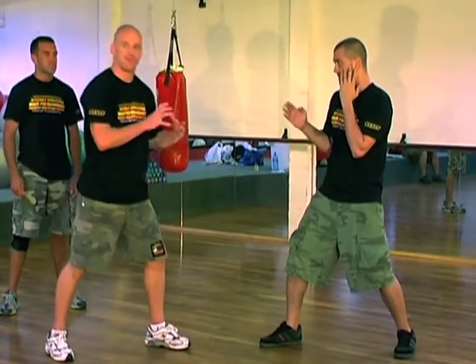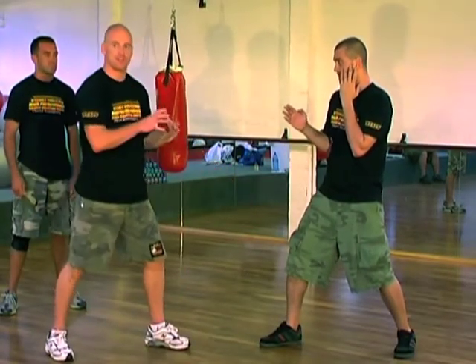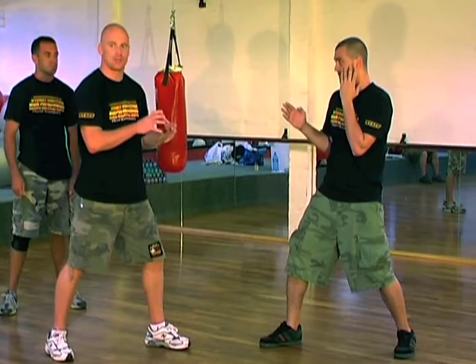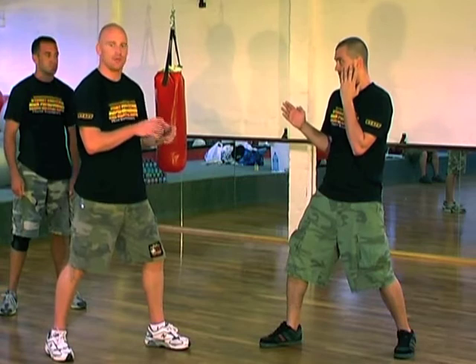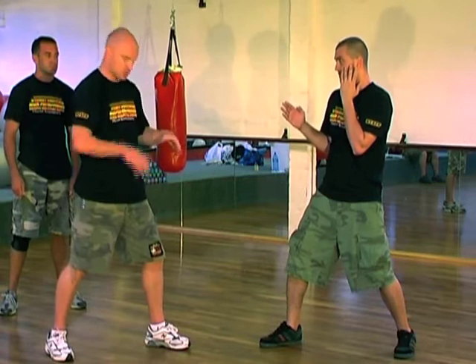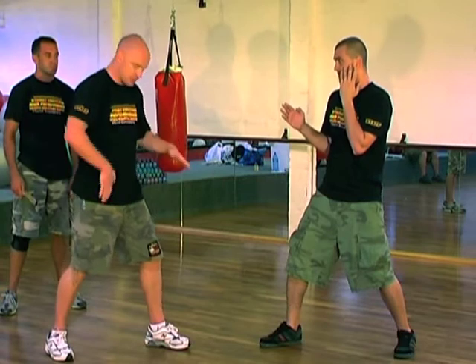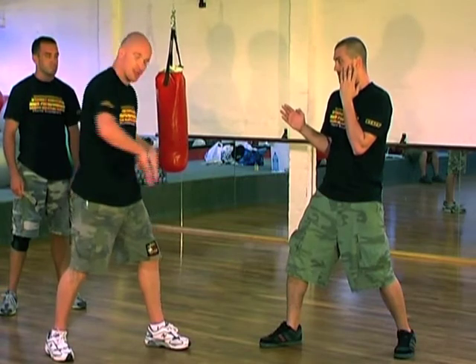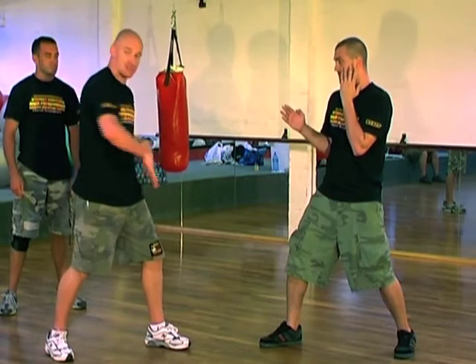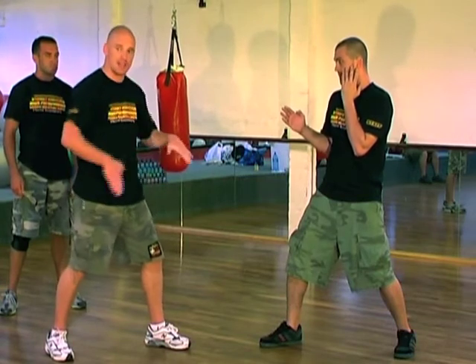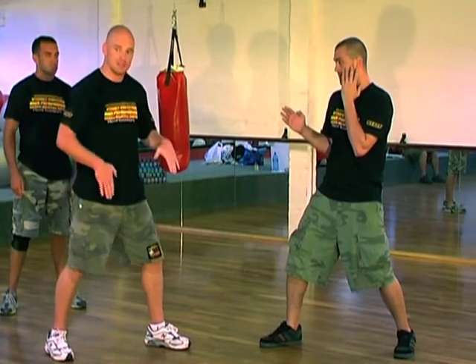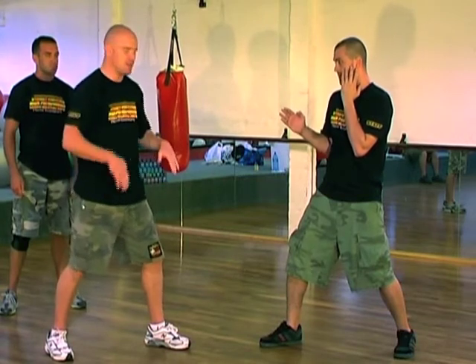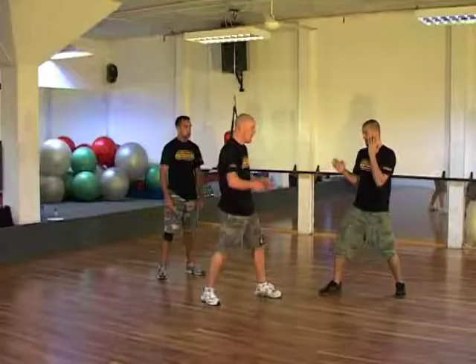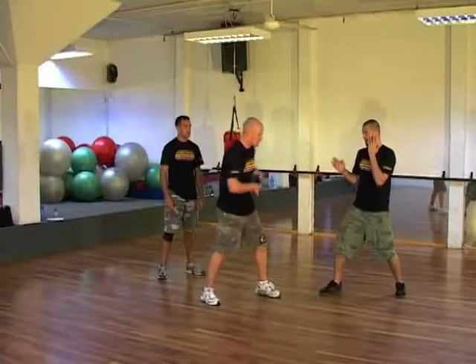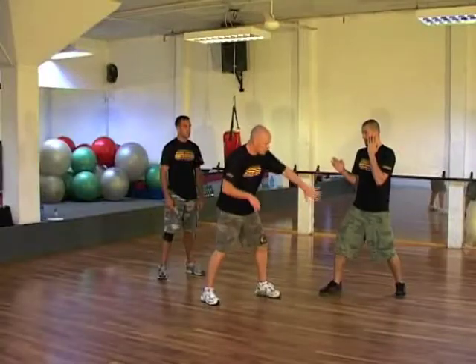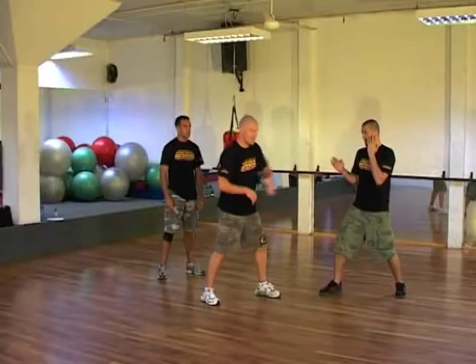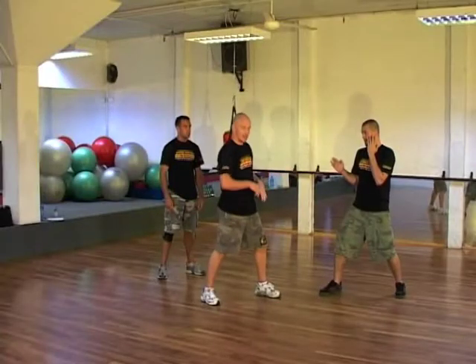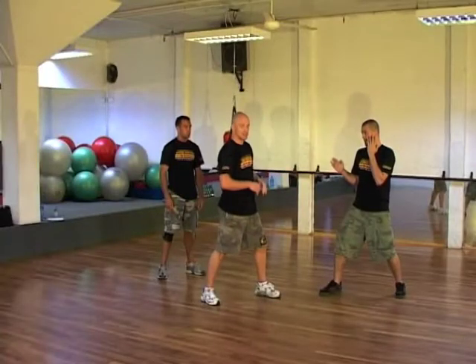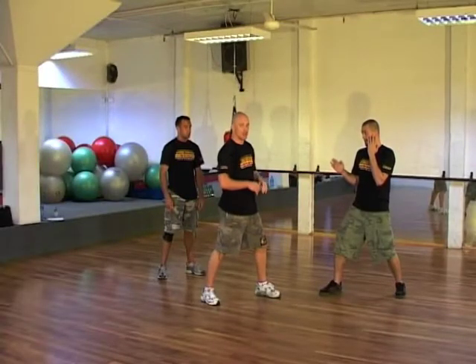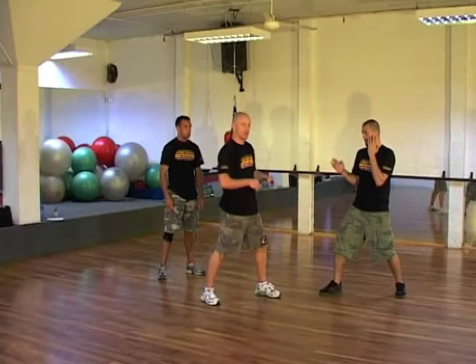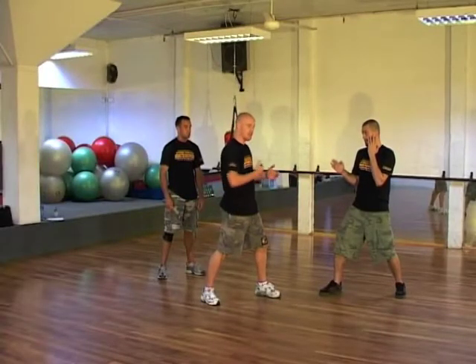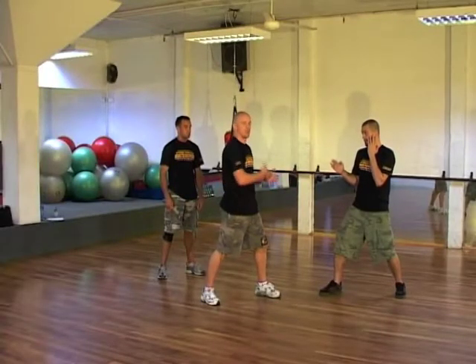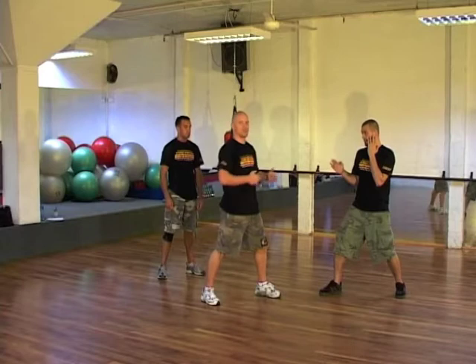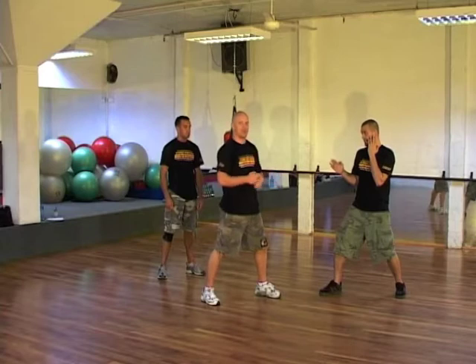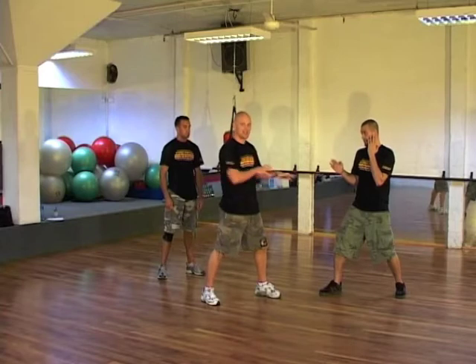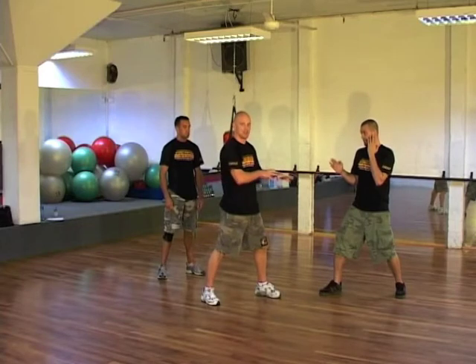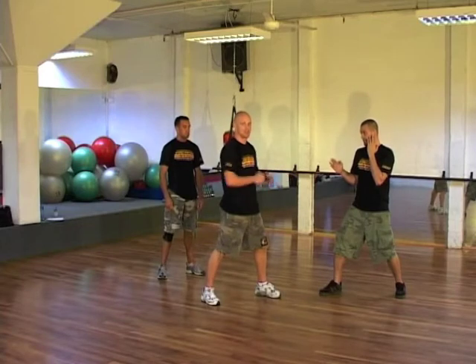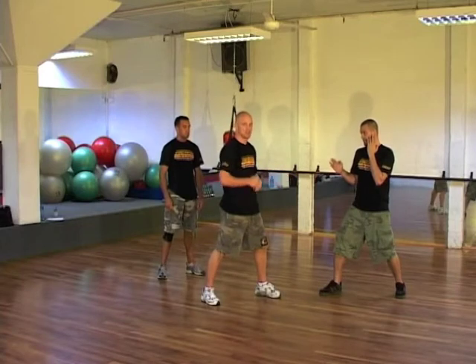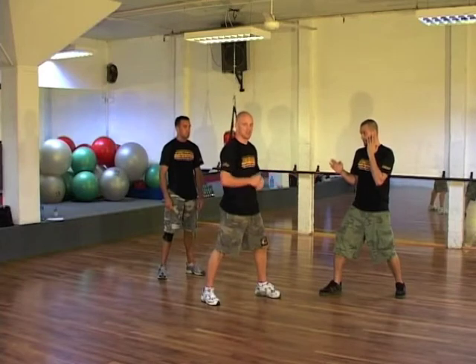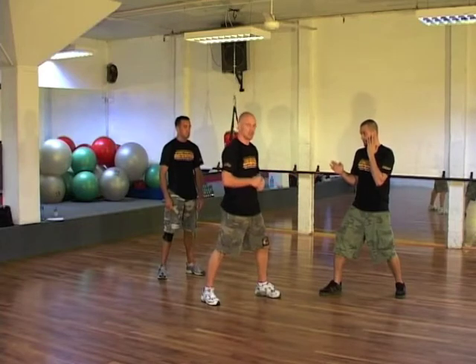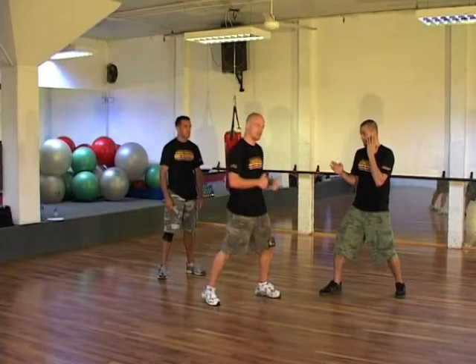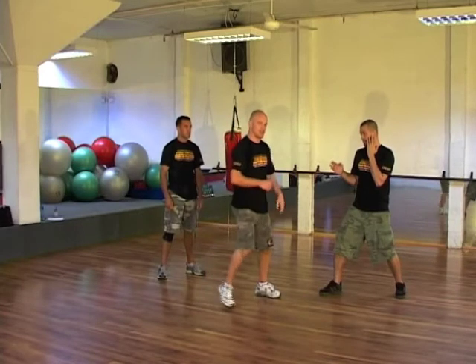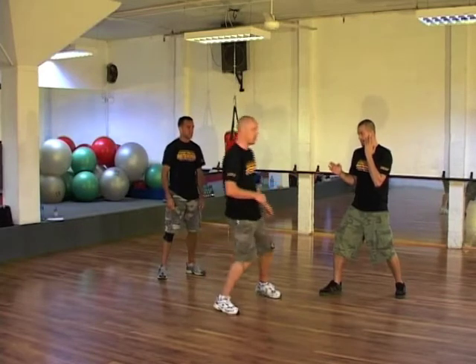But for this drill, just so that you can get your legs moving and know that that is a target, we do isolate this specific target. Let's see how that goes.